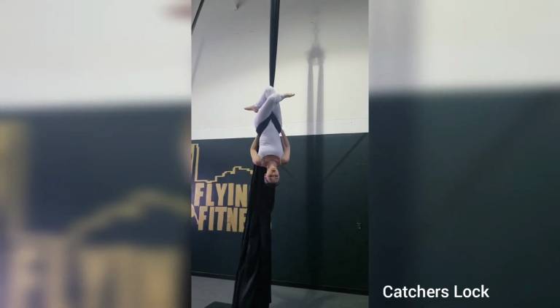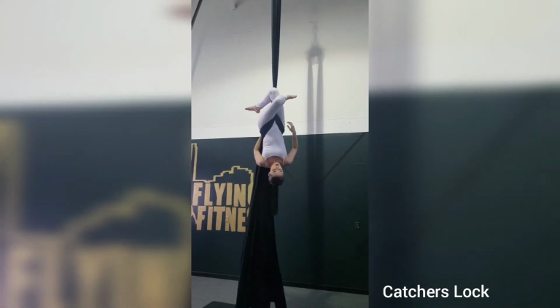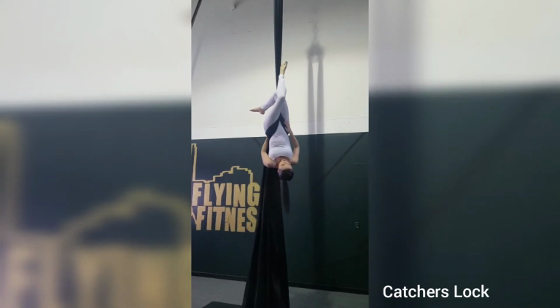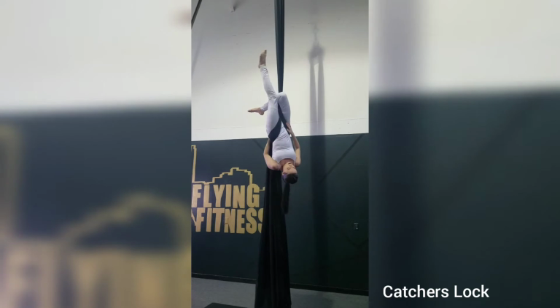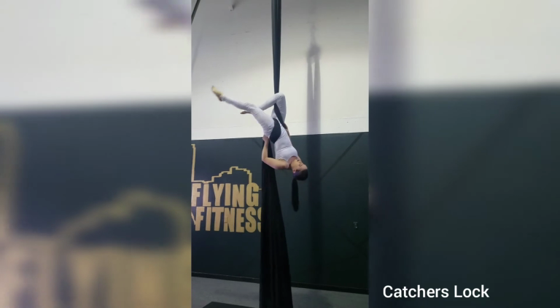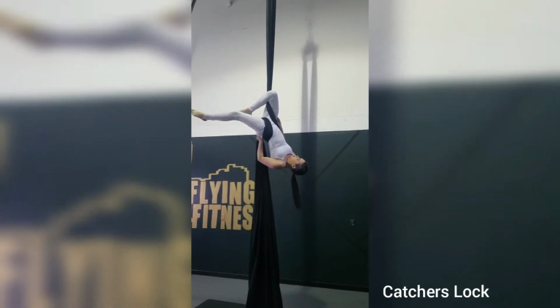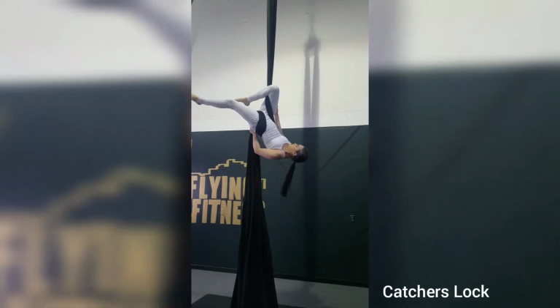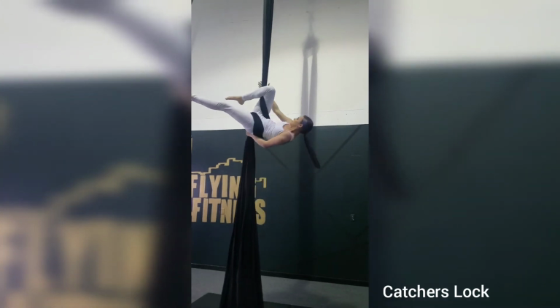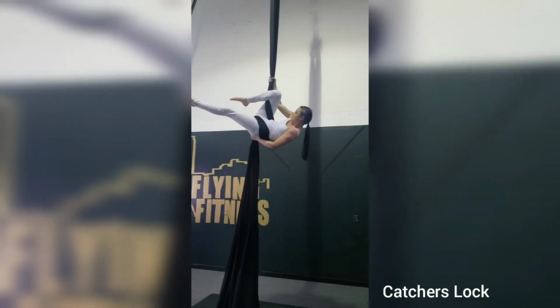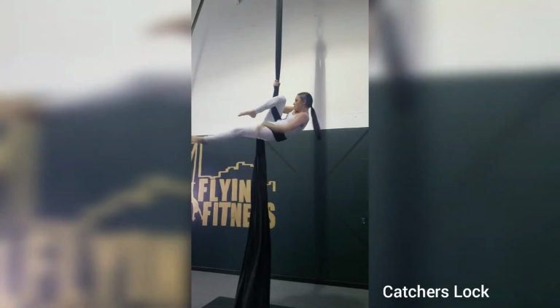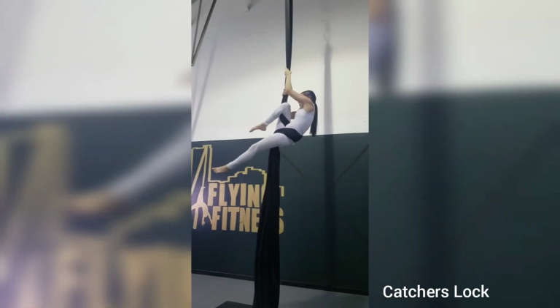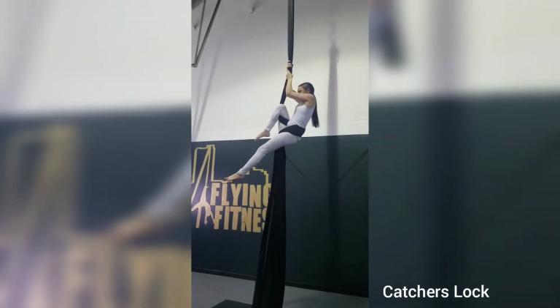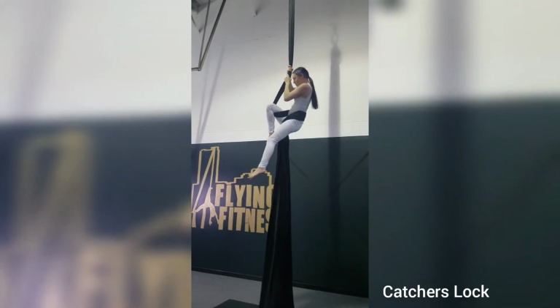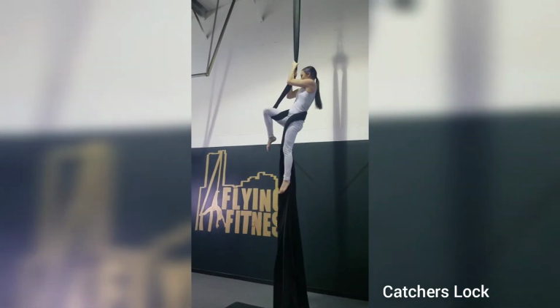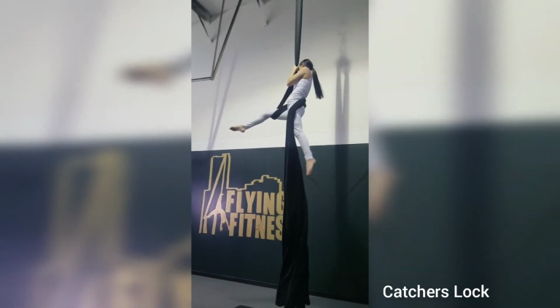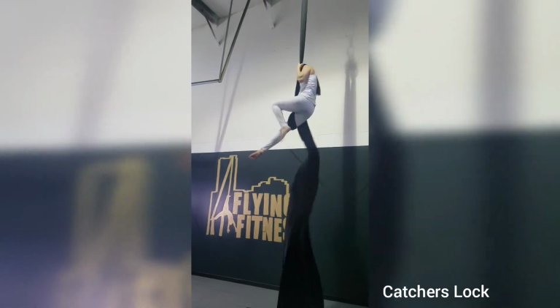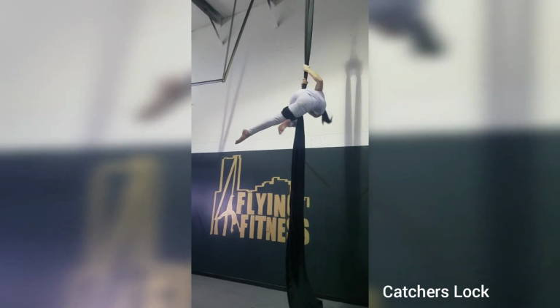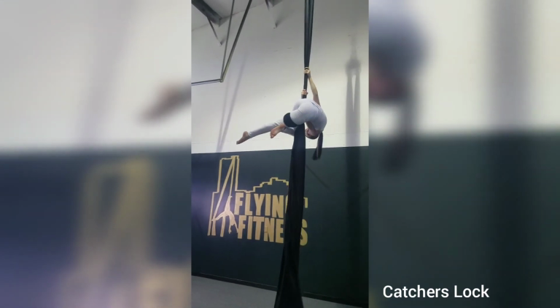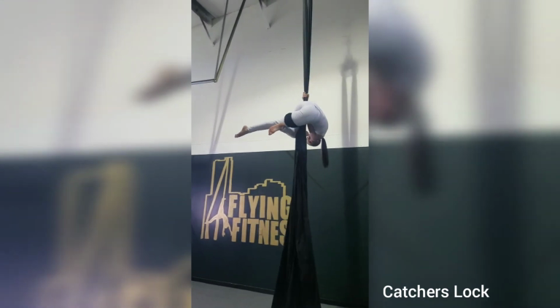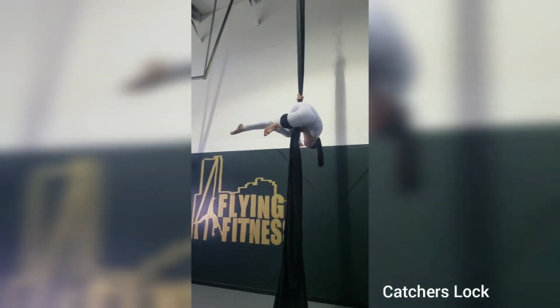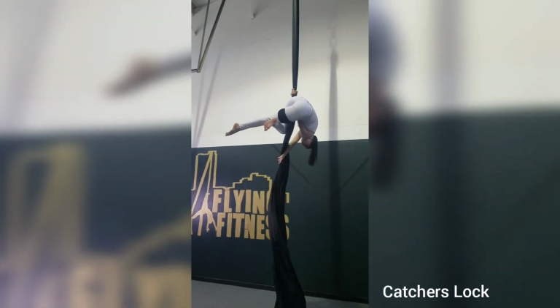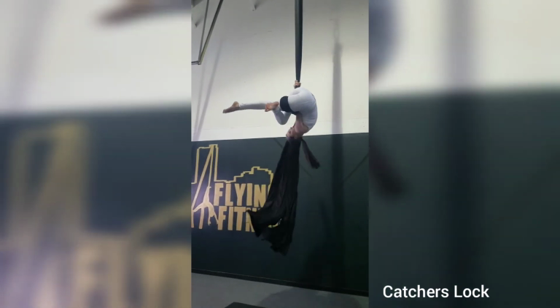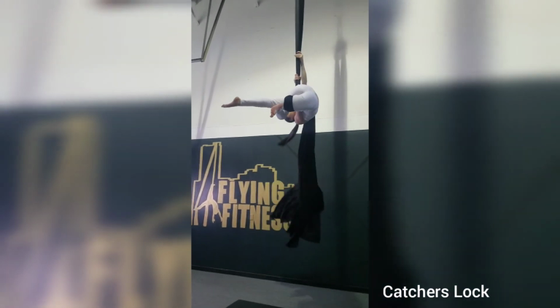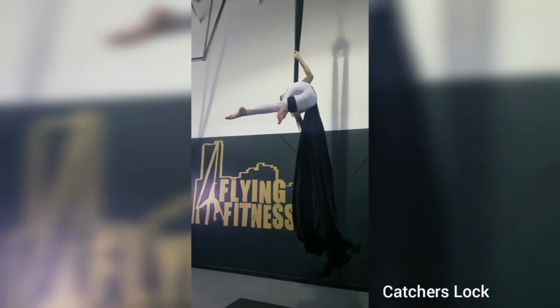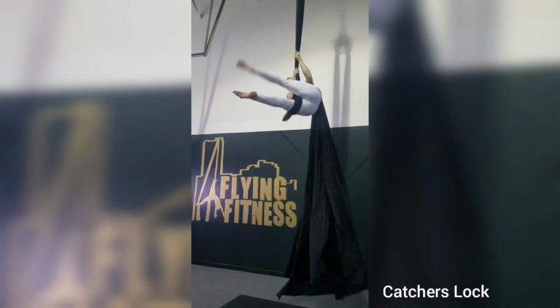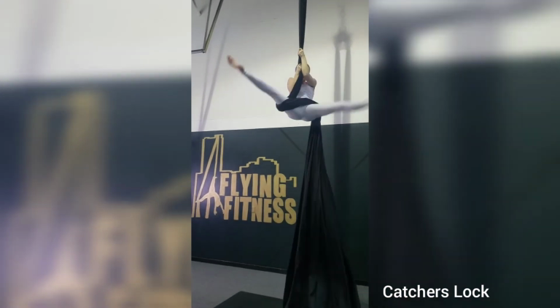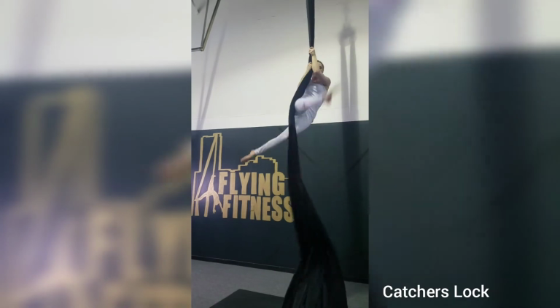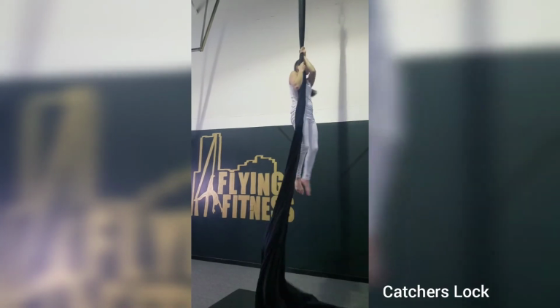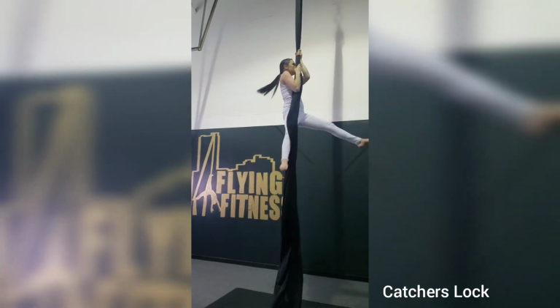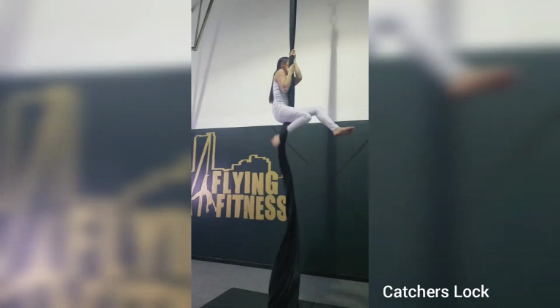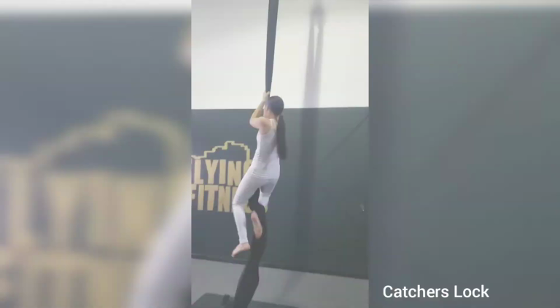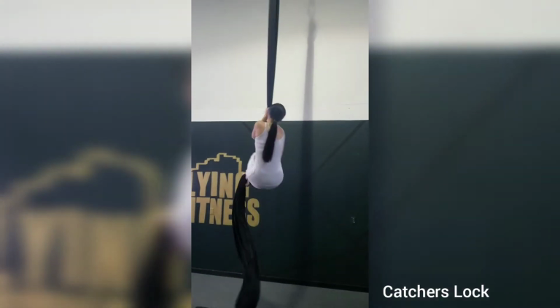Now, the first way to come out: grab the tail on the back, reach above the knee, thrust the hips forward, and come to that thigh hitch. You can swim out of that fabric, and there you go.